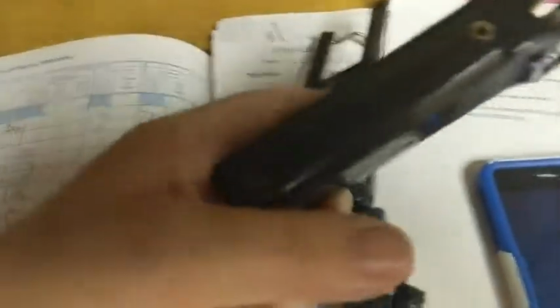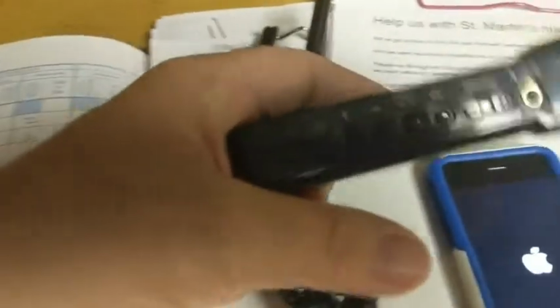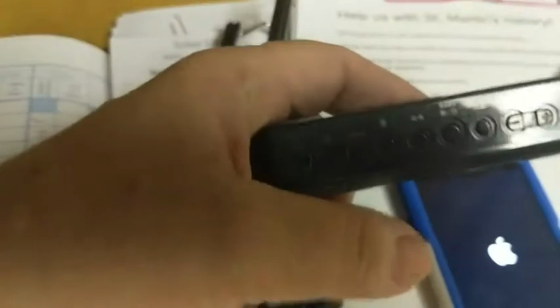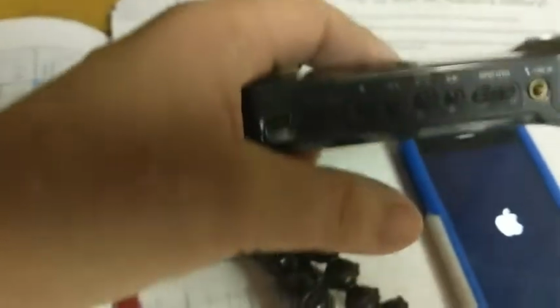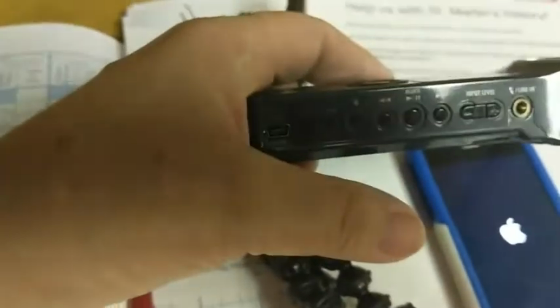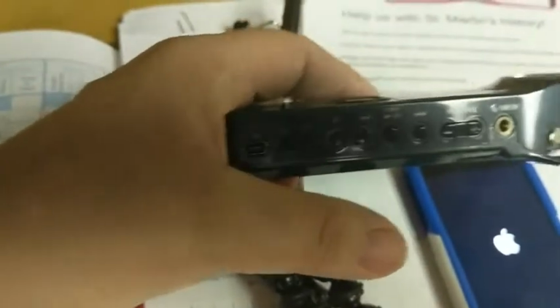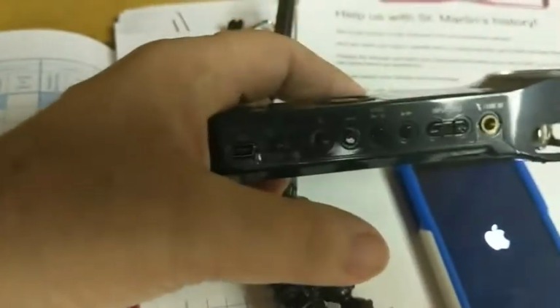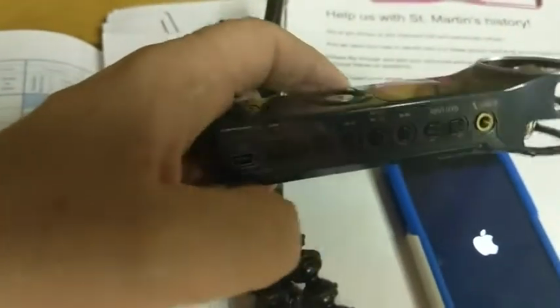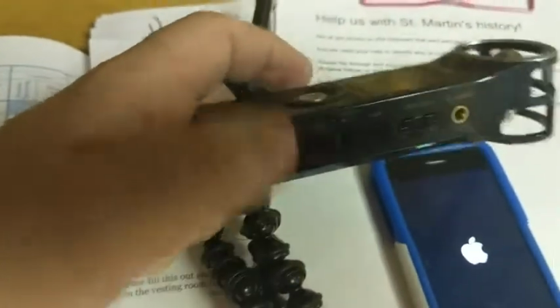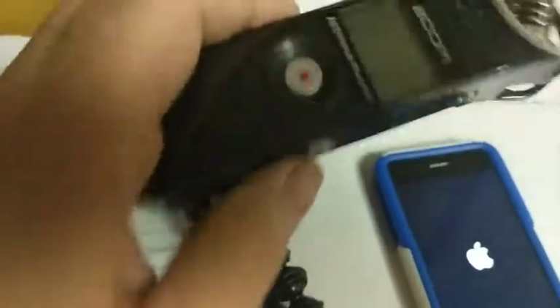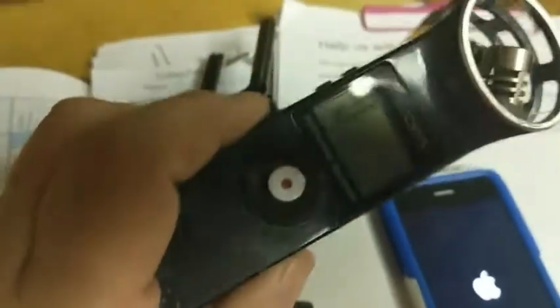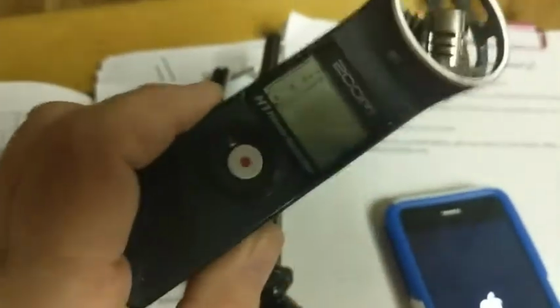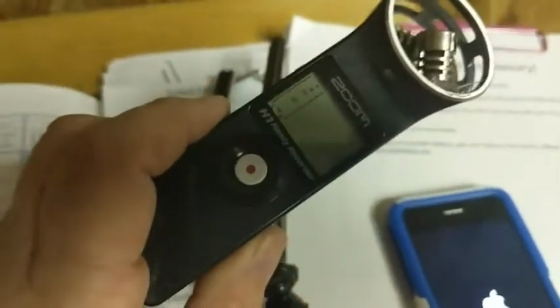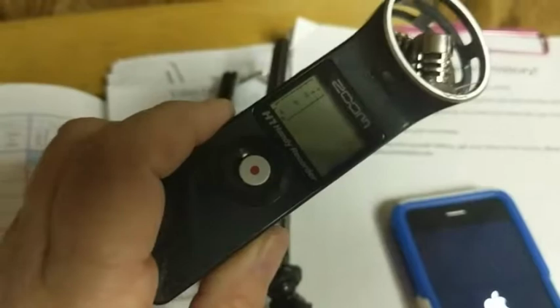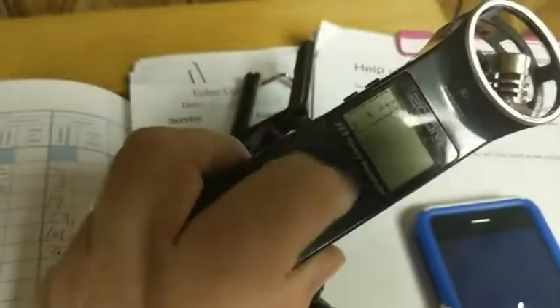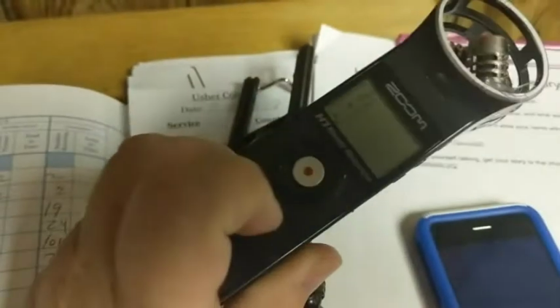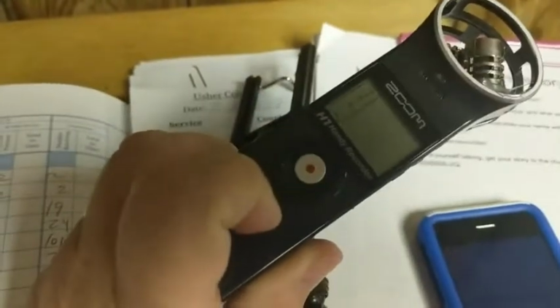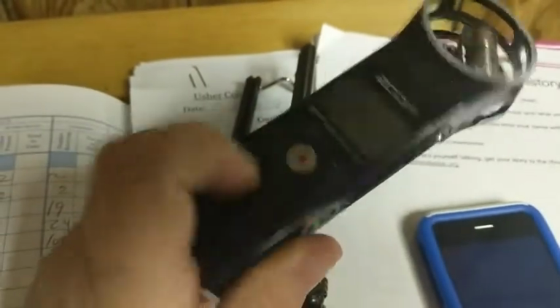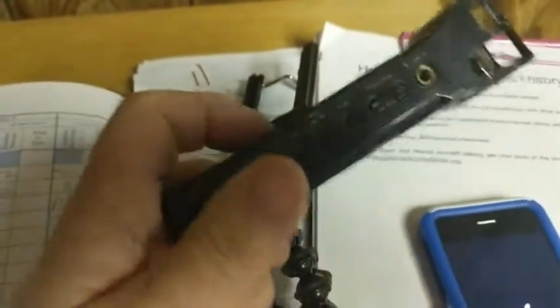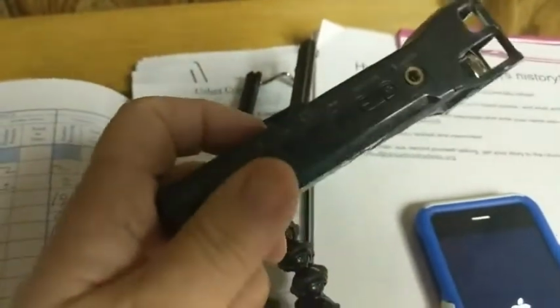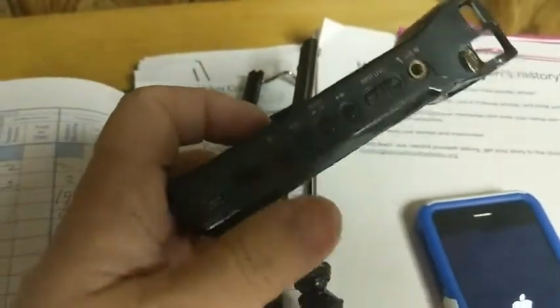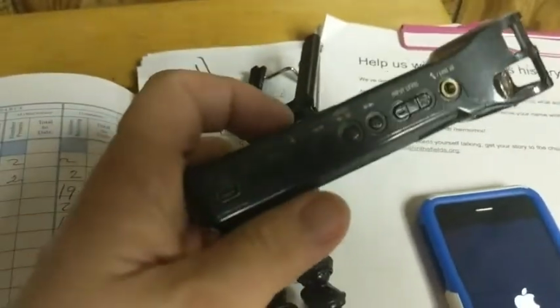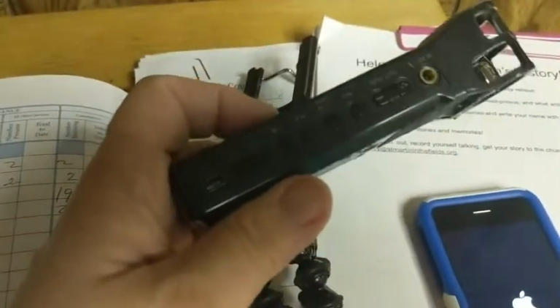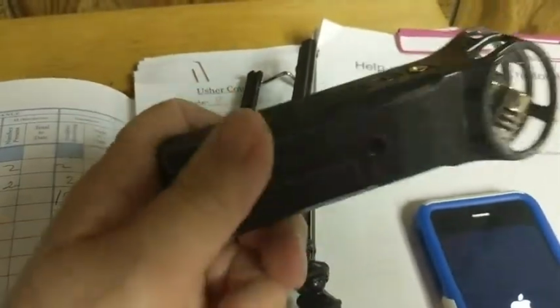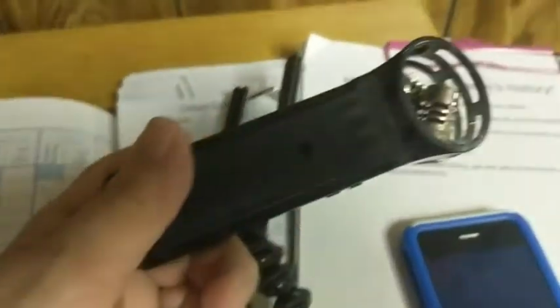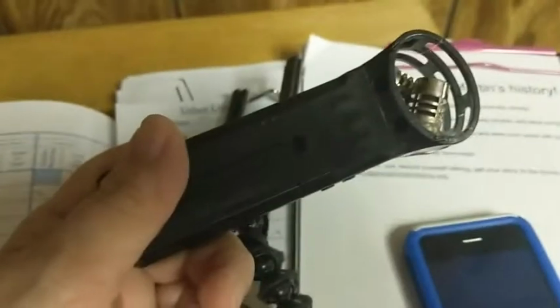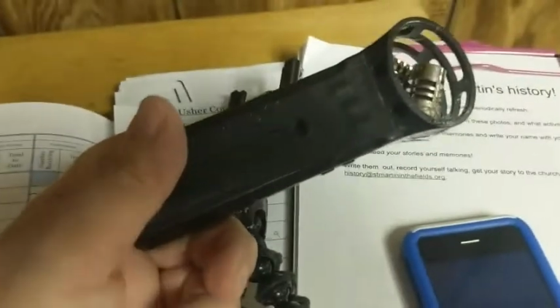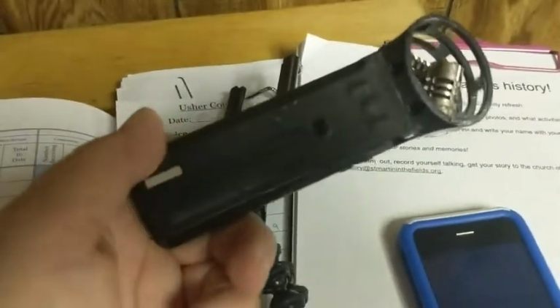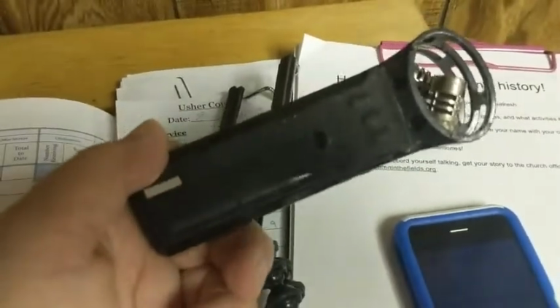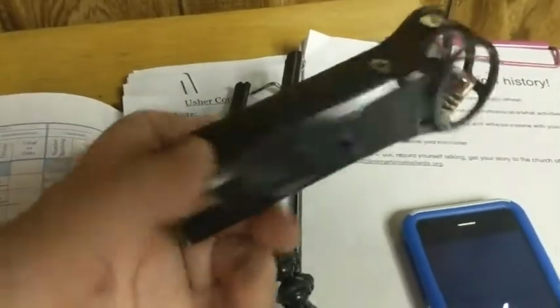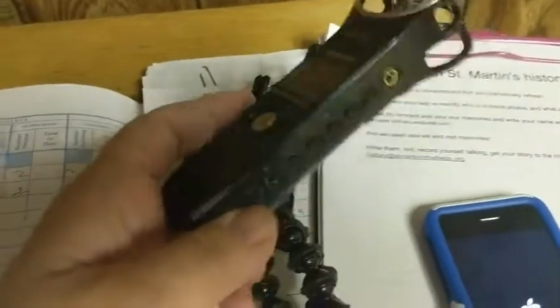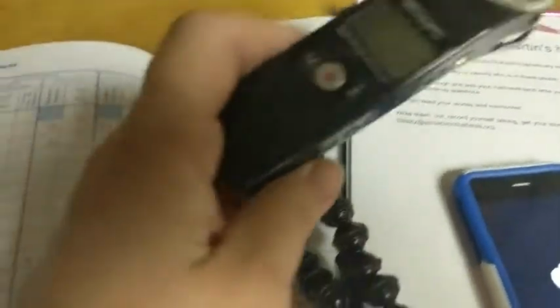The Zoom recorder — on the side you can see it's got a display and one button on the front. On the side there's a whole bunch of buttons. On the bottom, there are buttons that are taped over so that you can't mess with them.